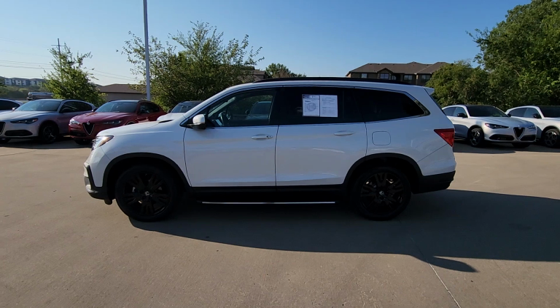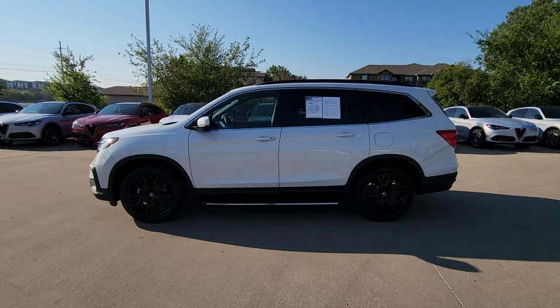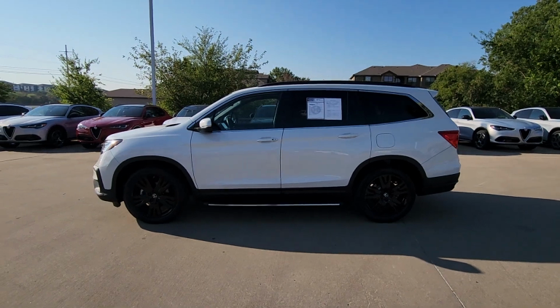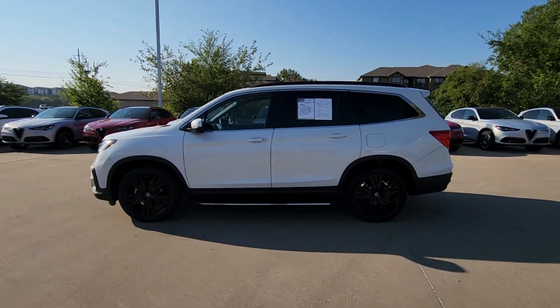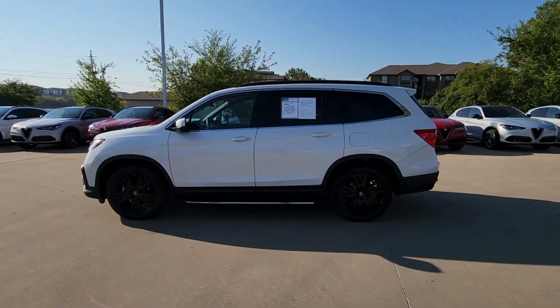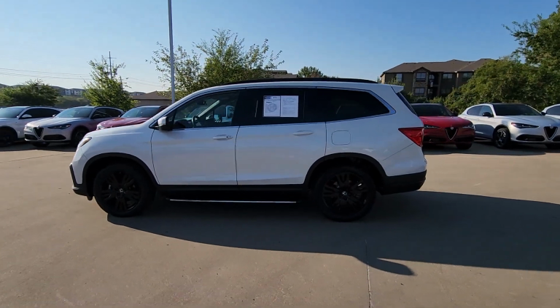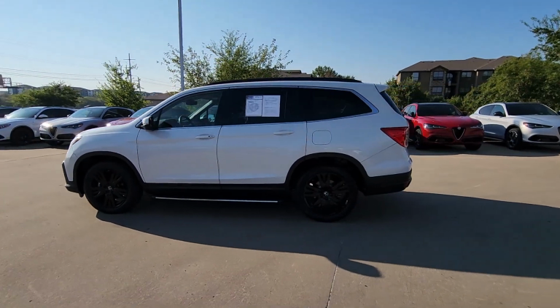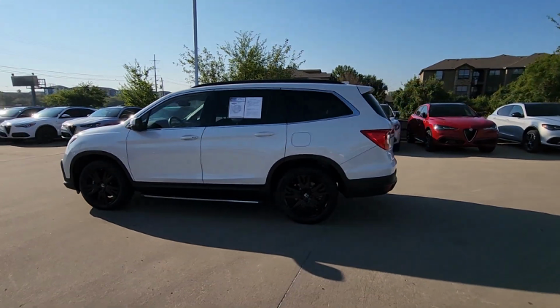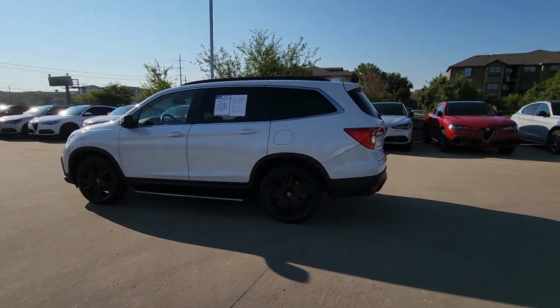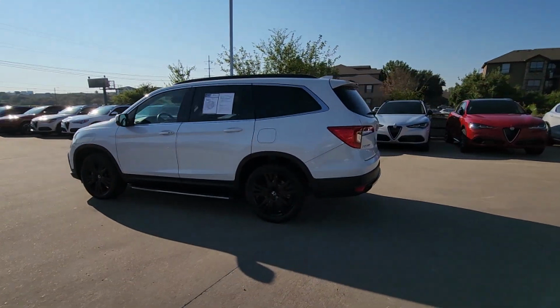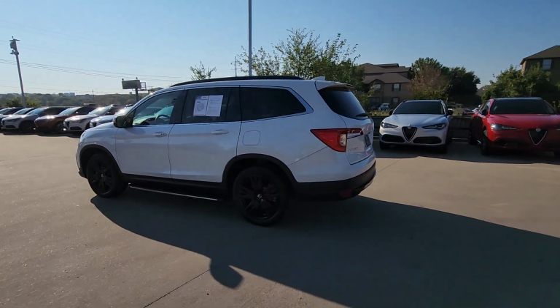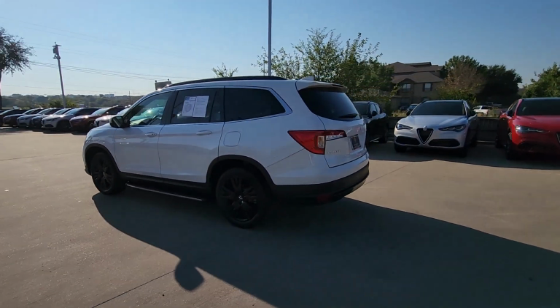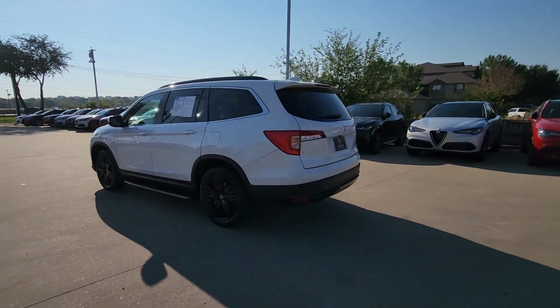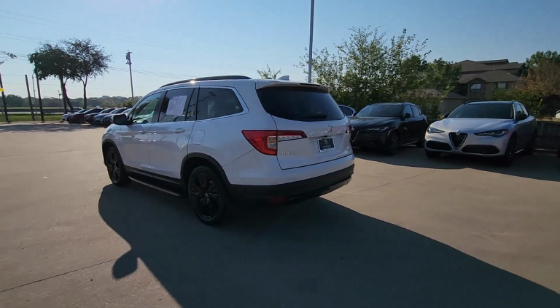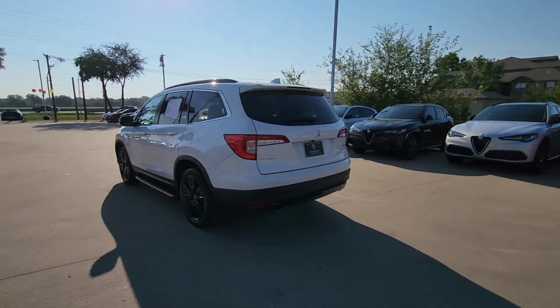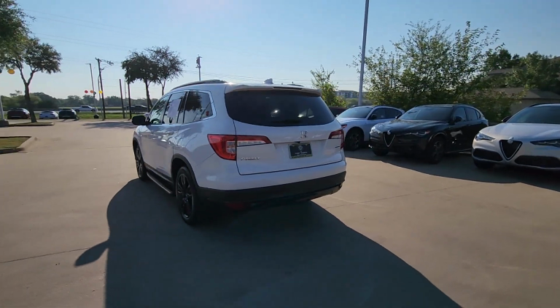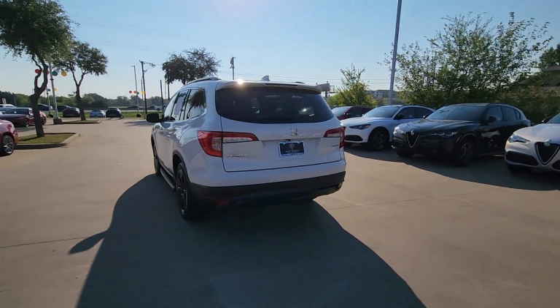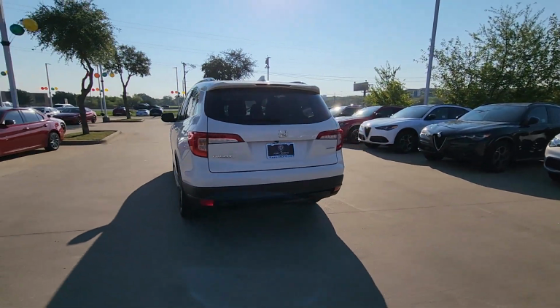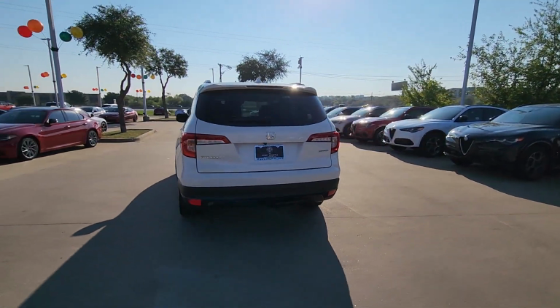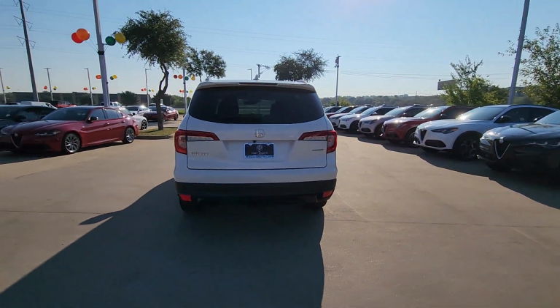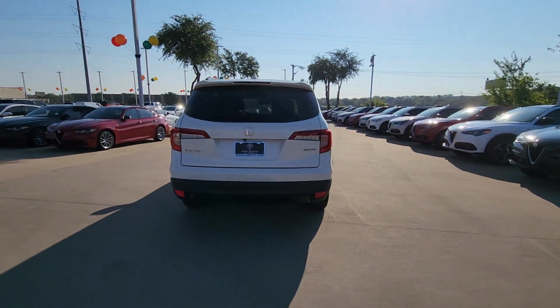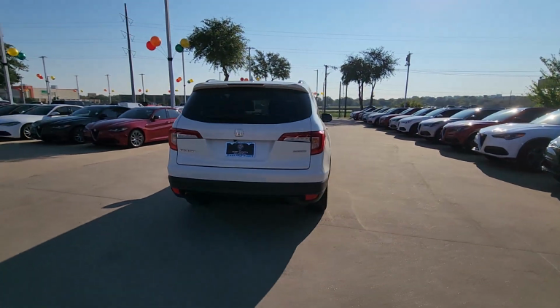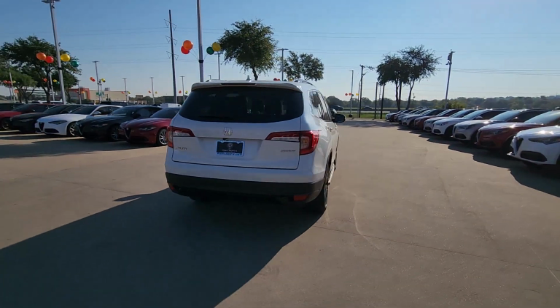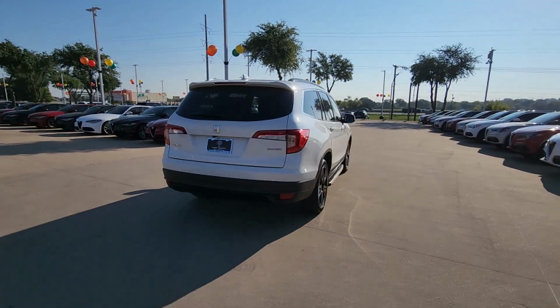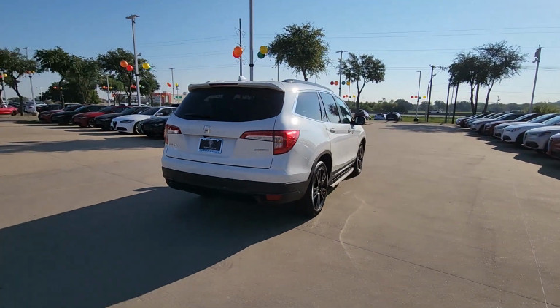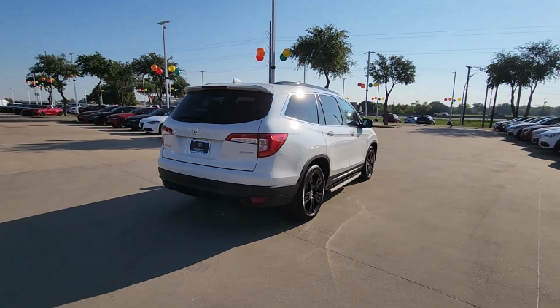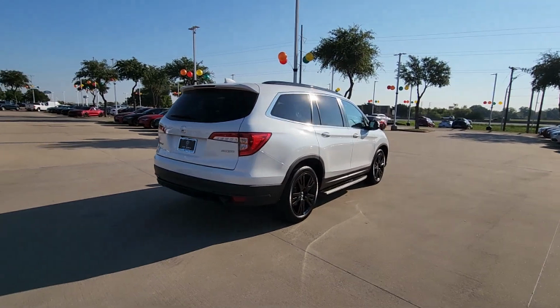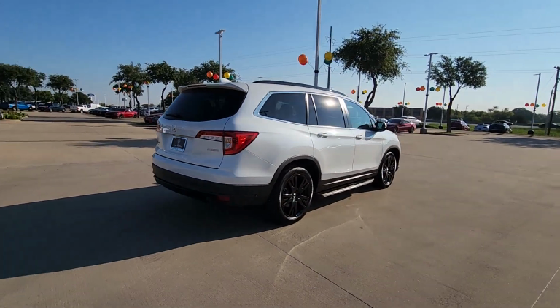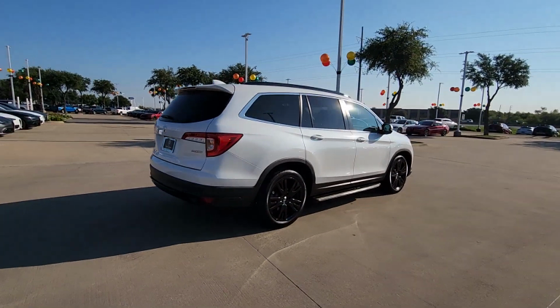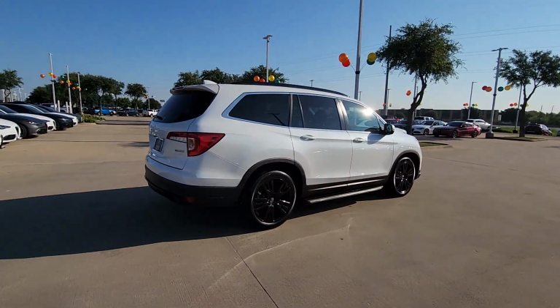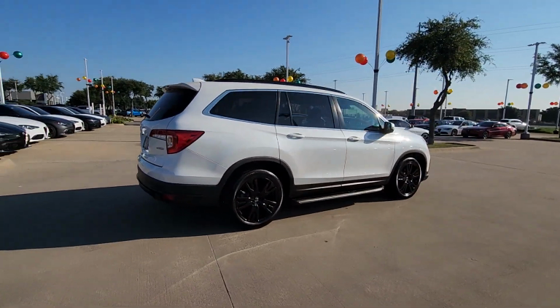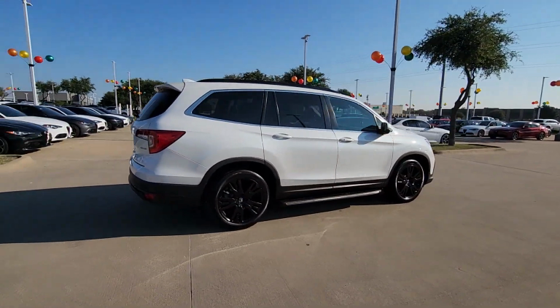Hop into the 2021 Honda Pilot. This vehicle is an outstanding buy with fewer than 35,000 miles on the odometer. Give in to your craving for an SUV that's both rugged and refined.